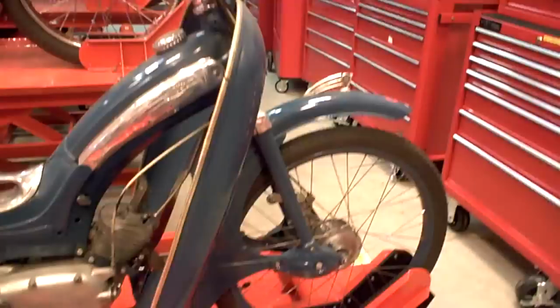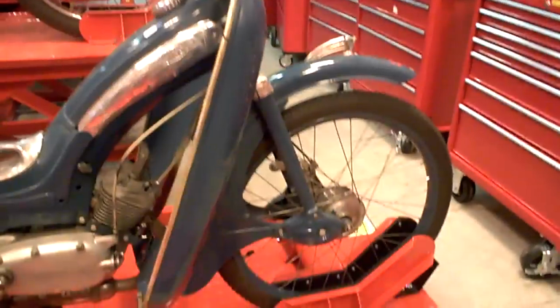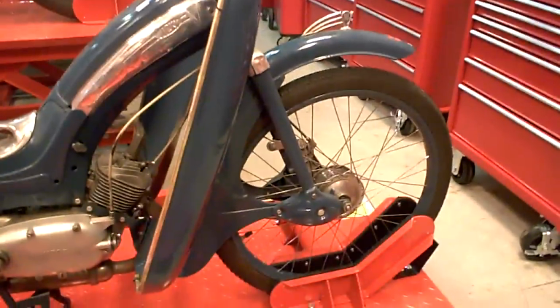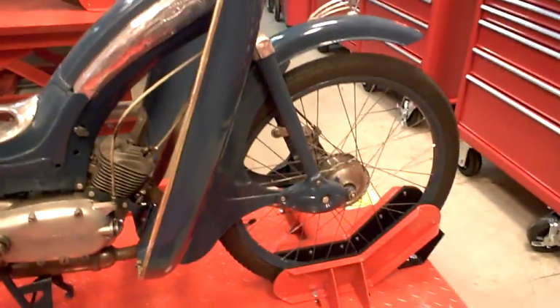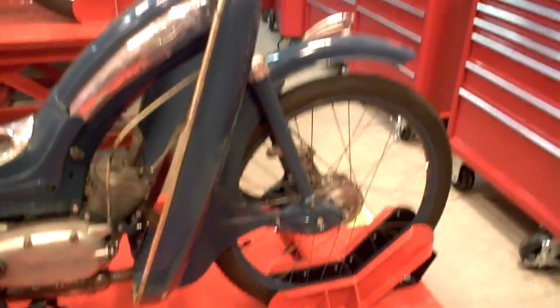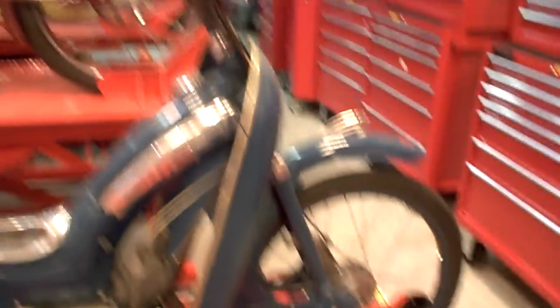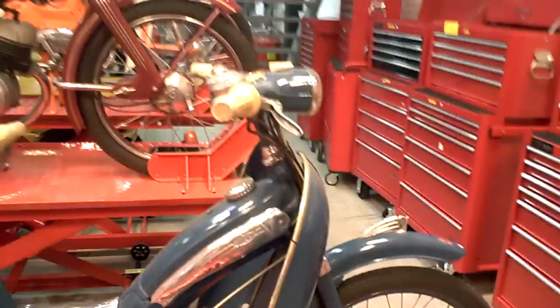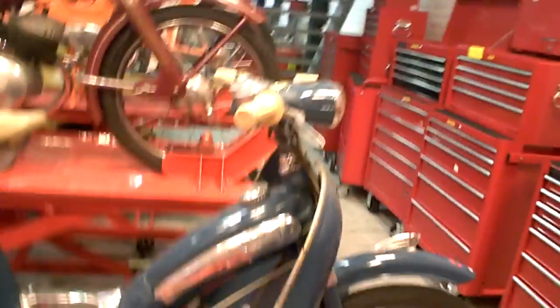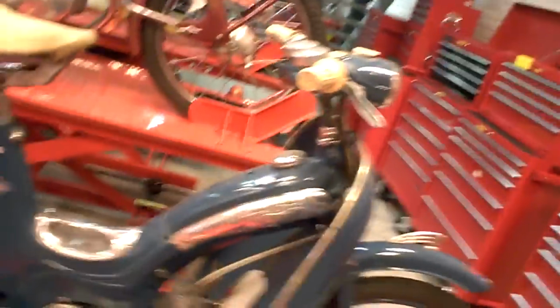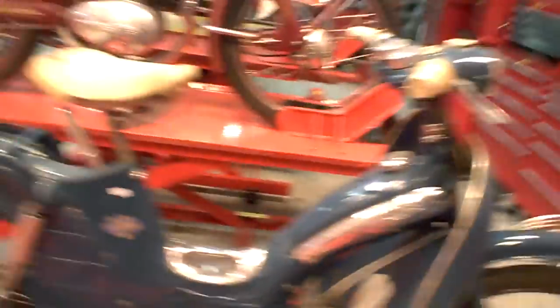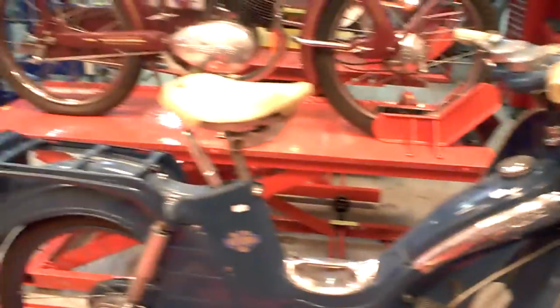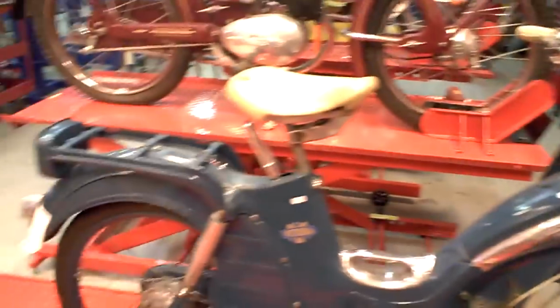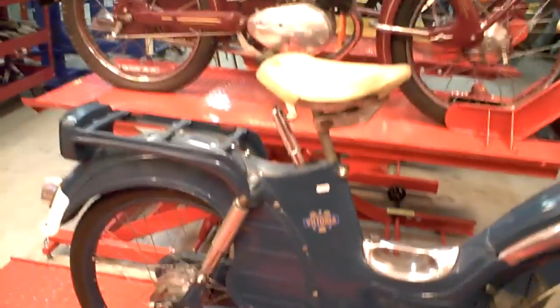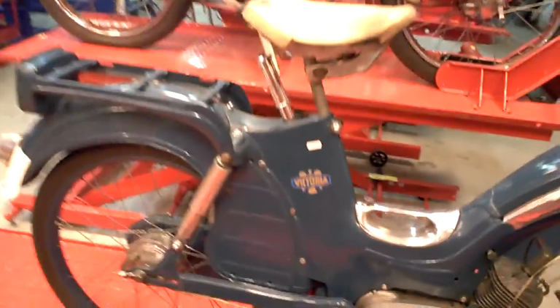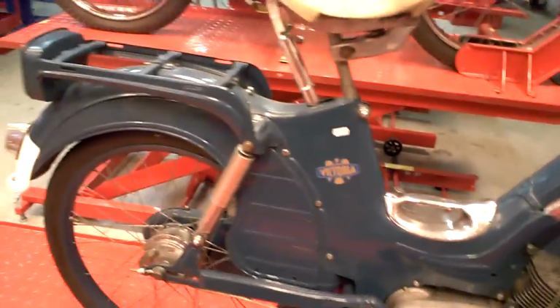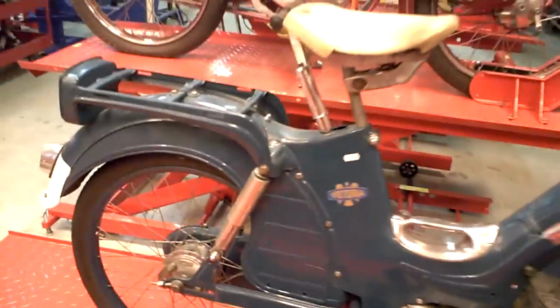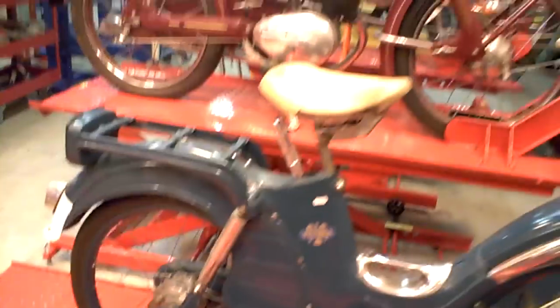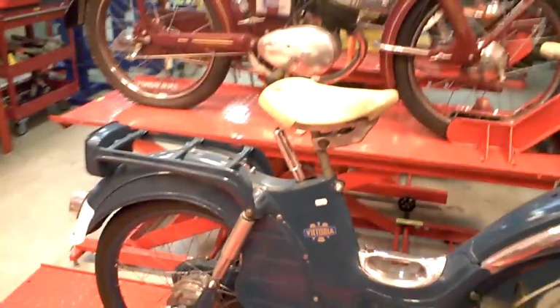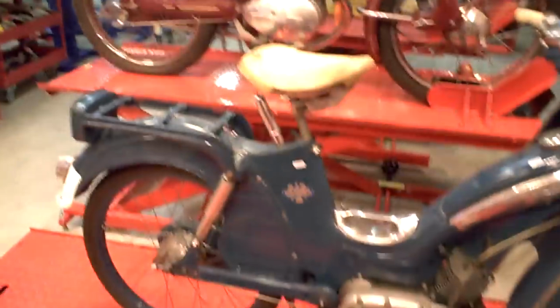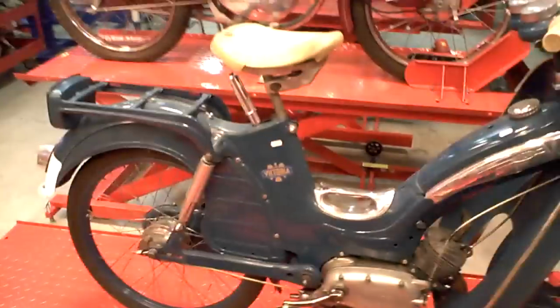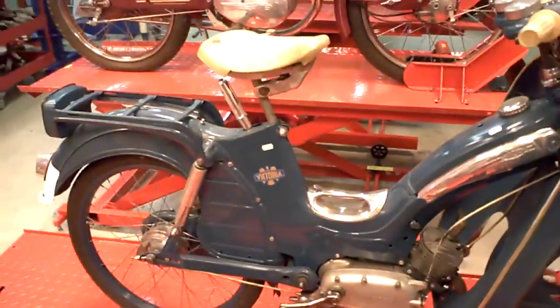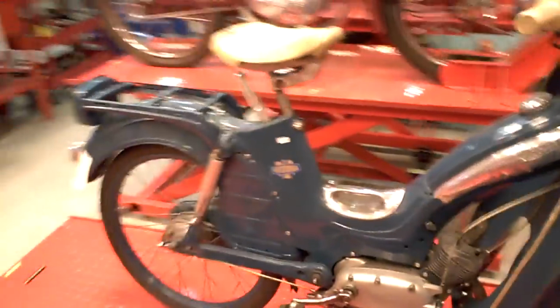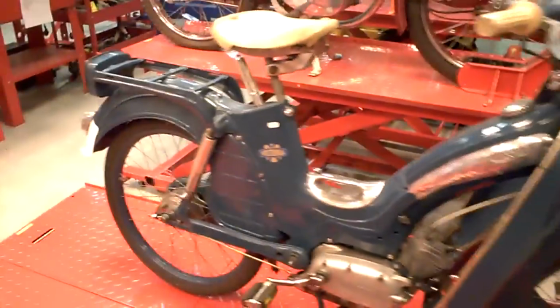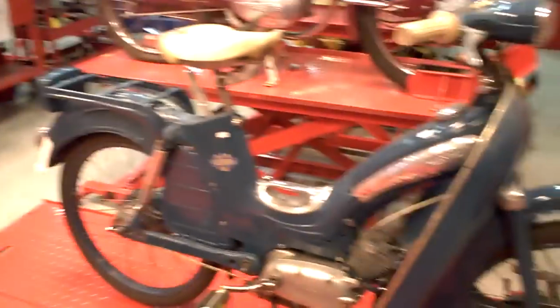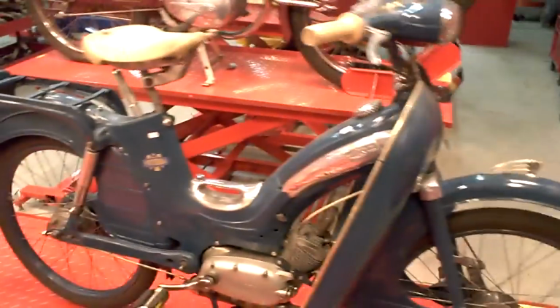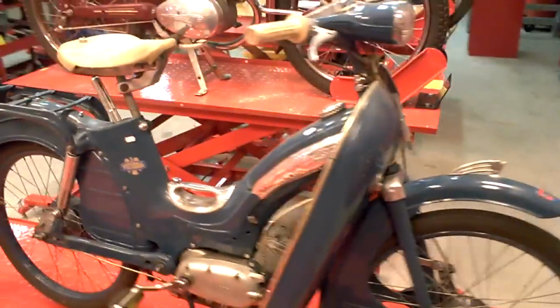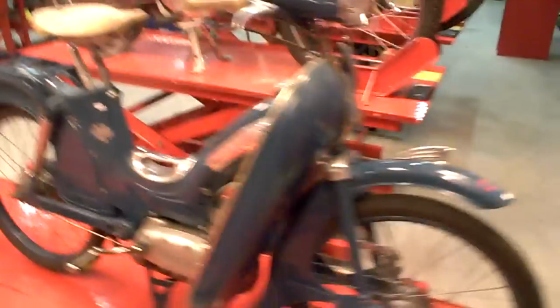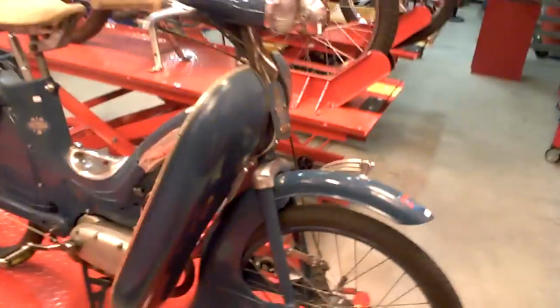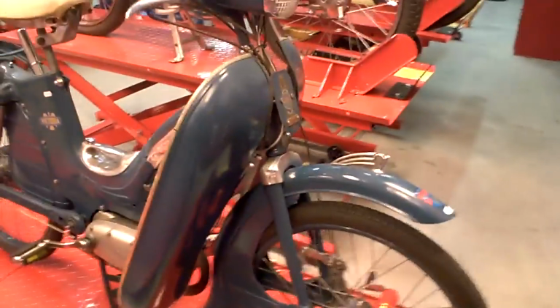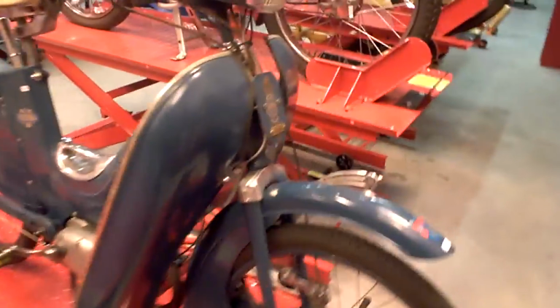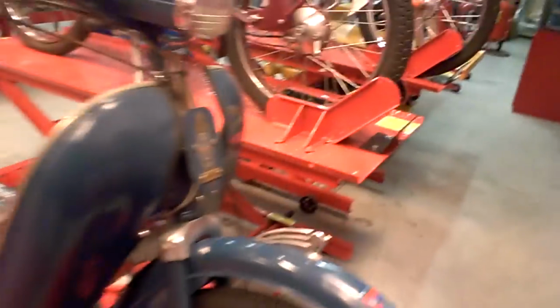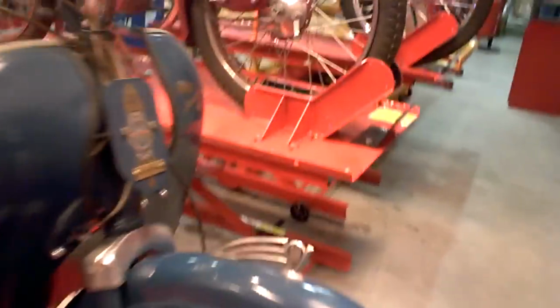Nice old one with Earl's Forks in it. Lovely original, with all the nice details to it.